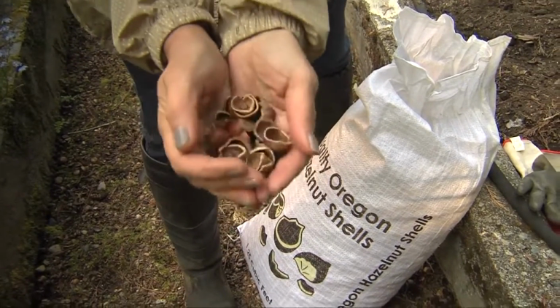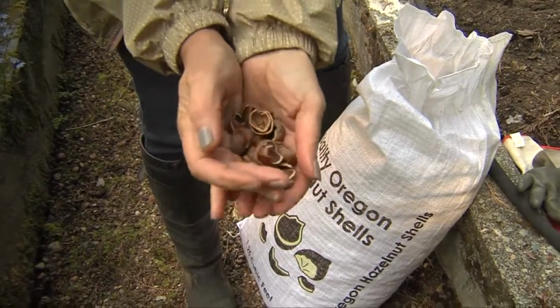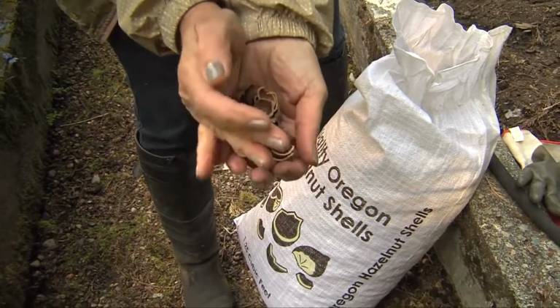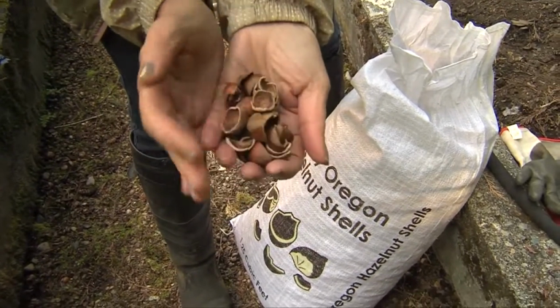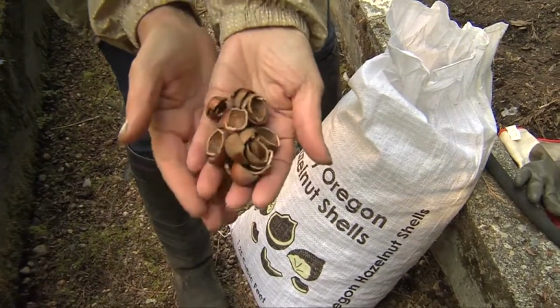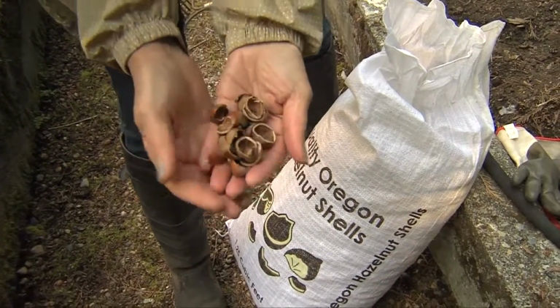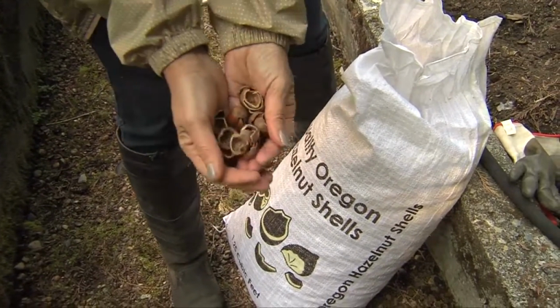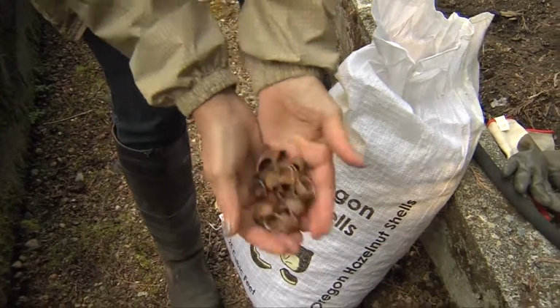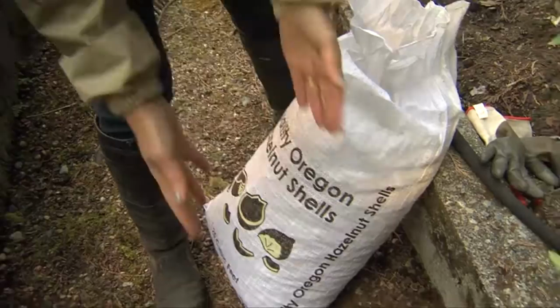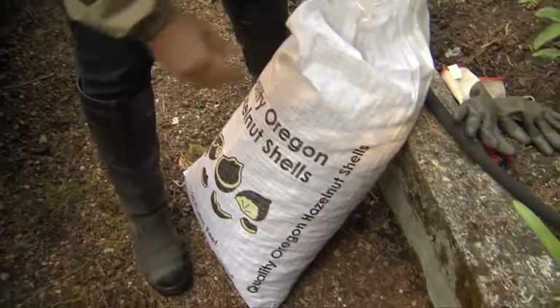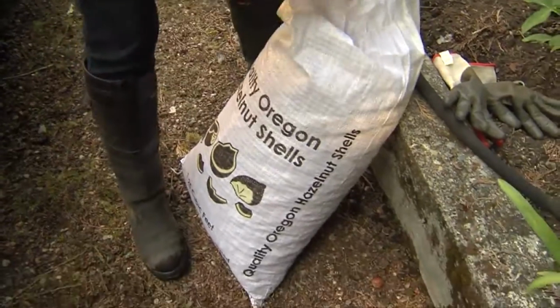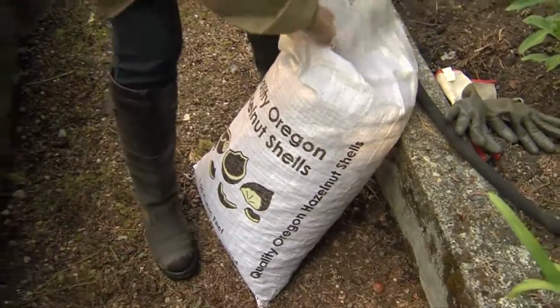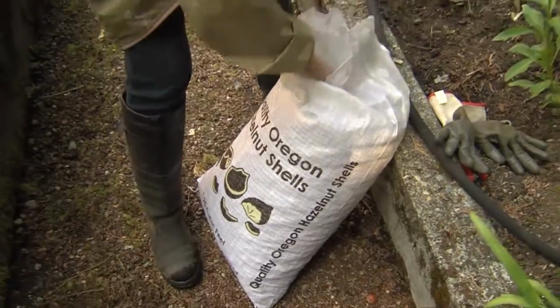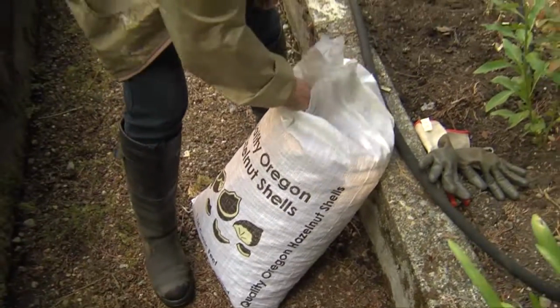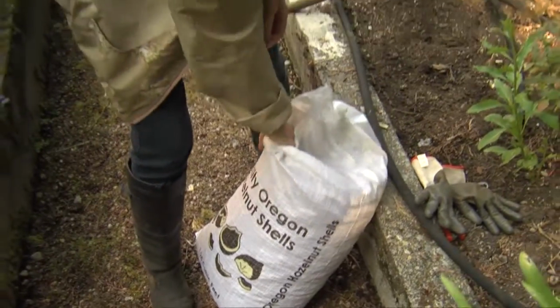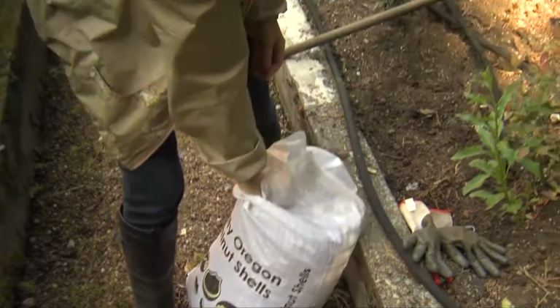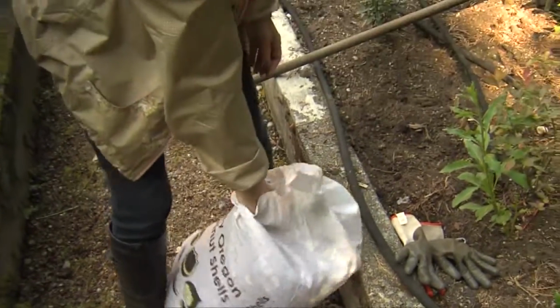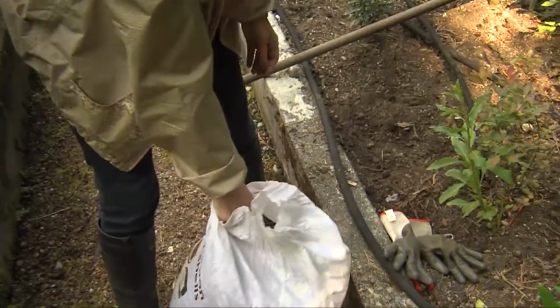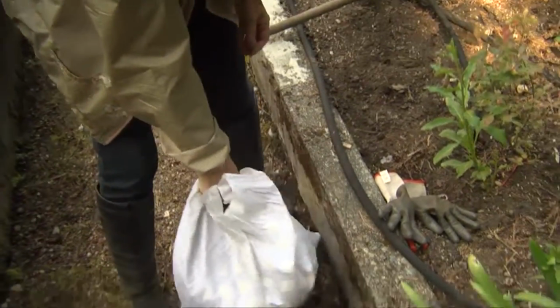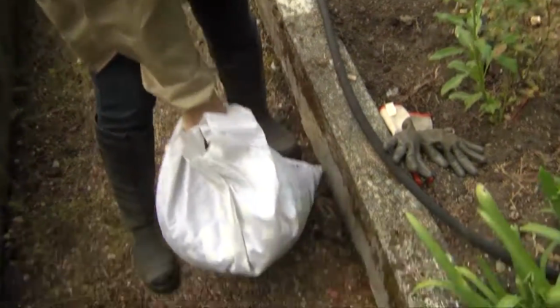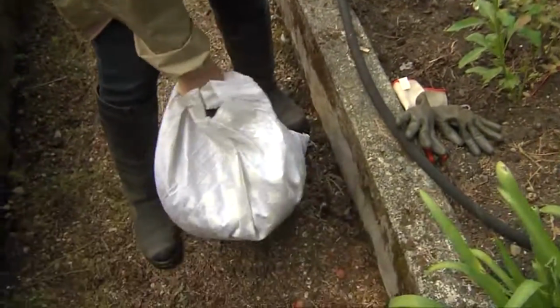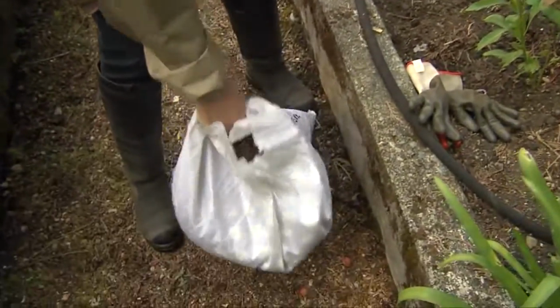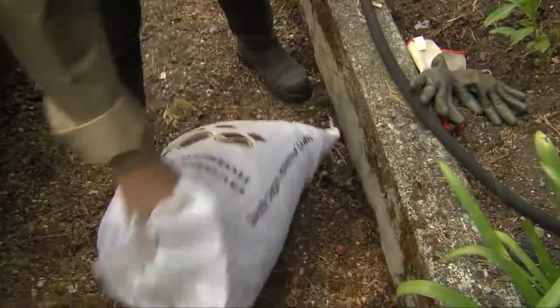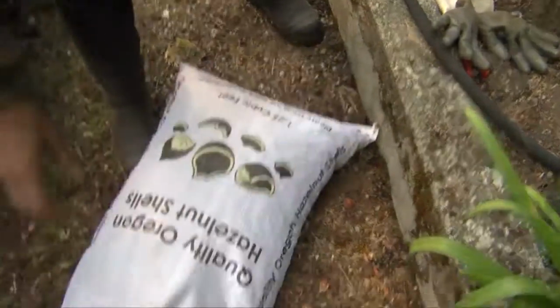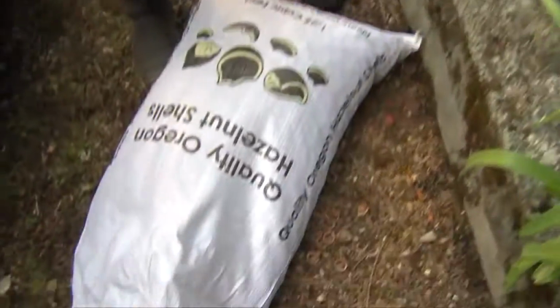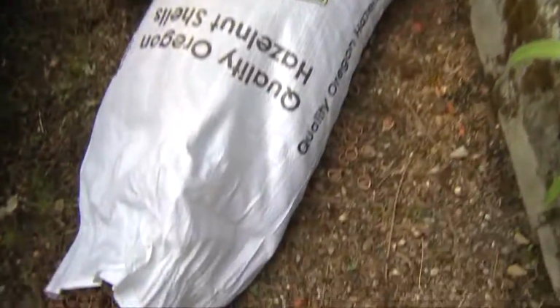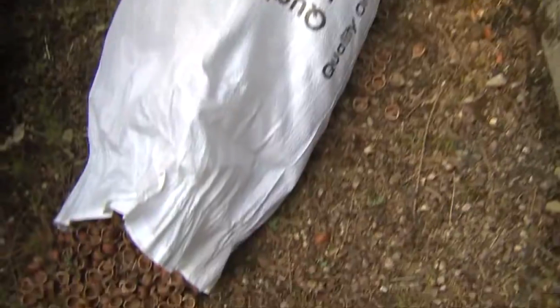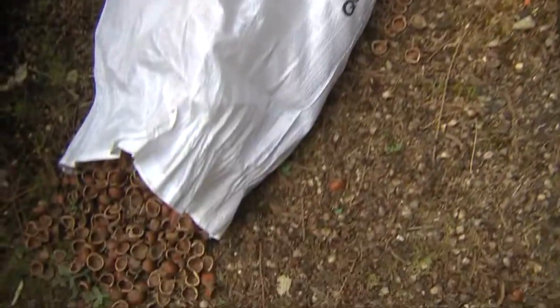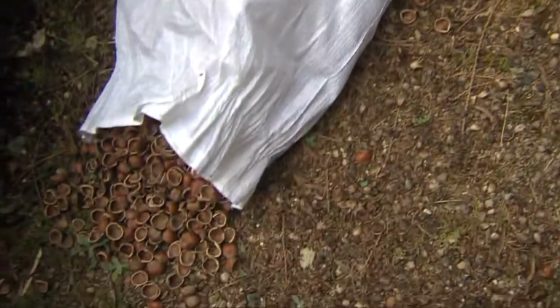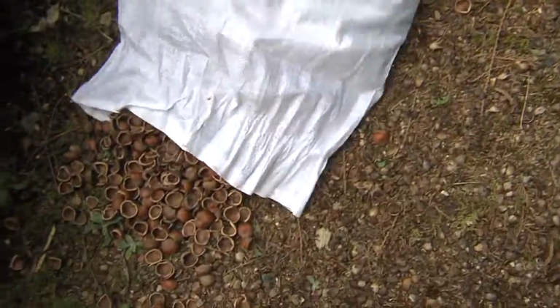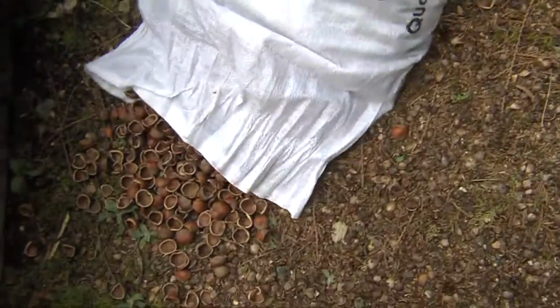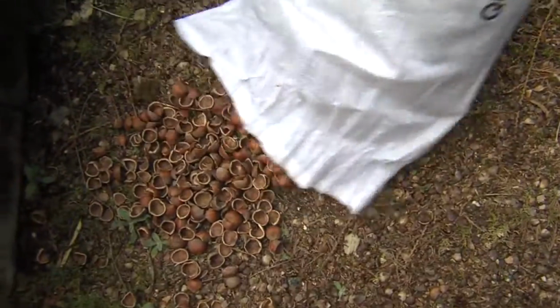What I do is spread them on the ground. They come in bags like this, or if you find a supplier that will deliver you a whole bunch, then you're lucky.